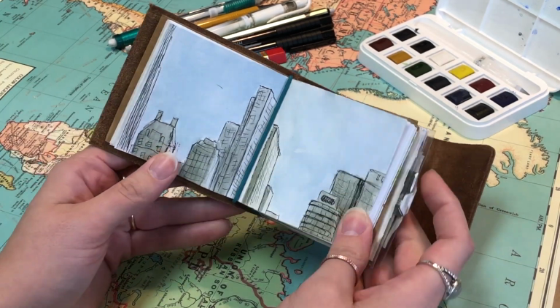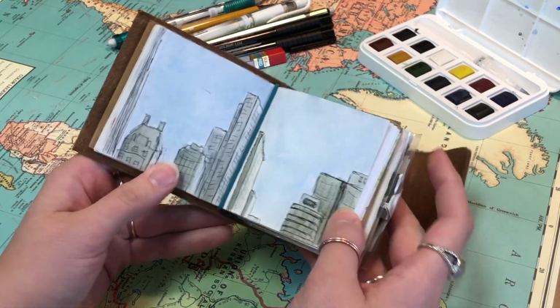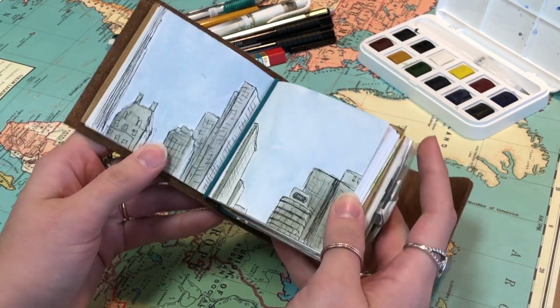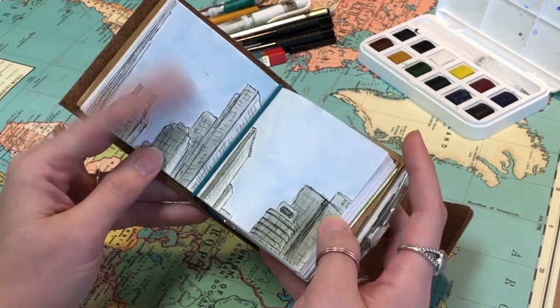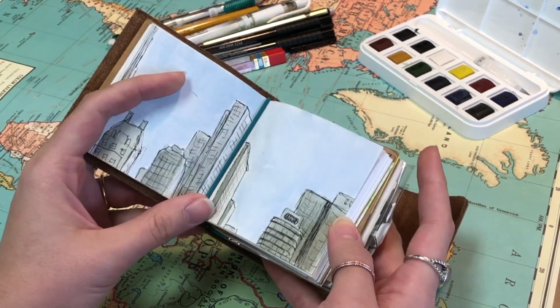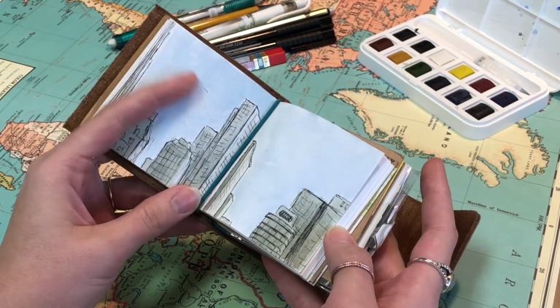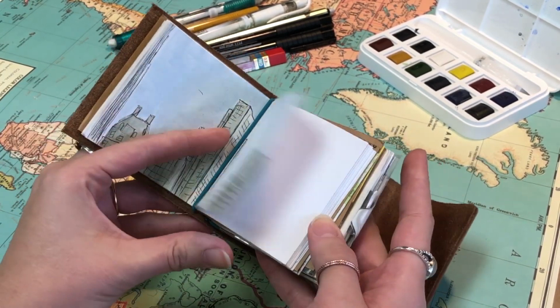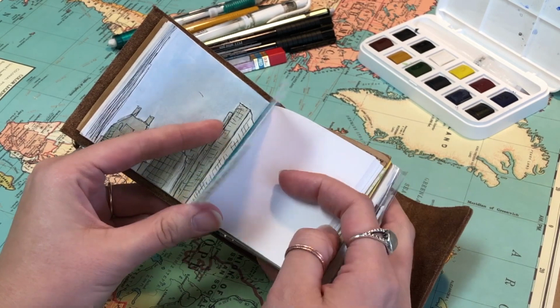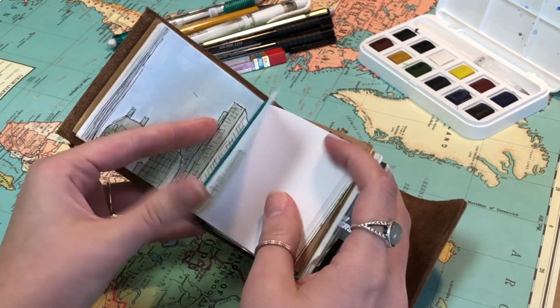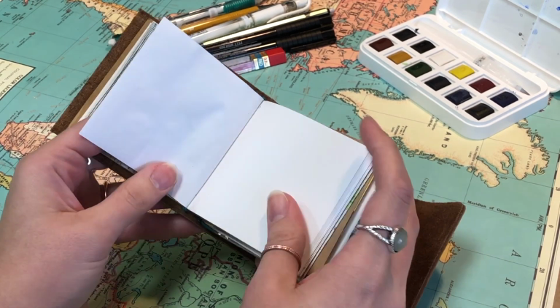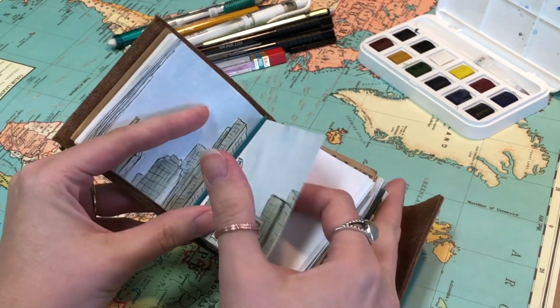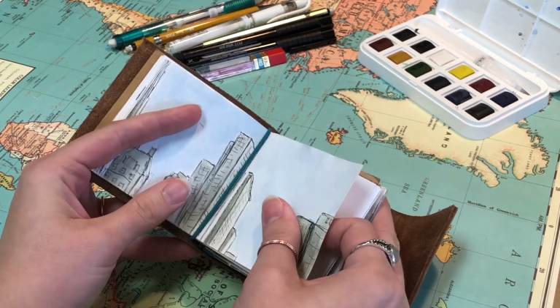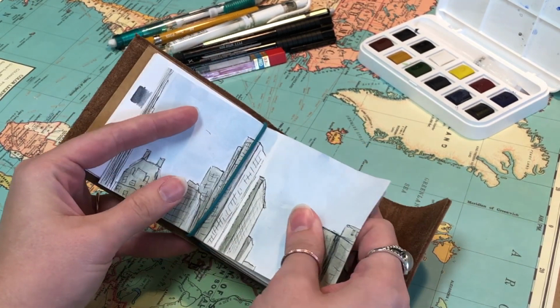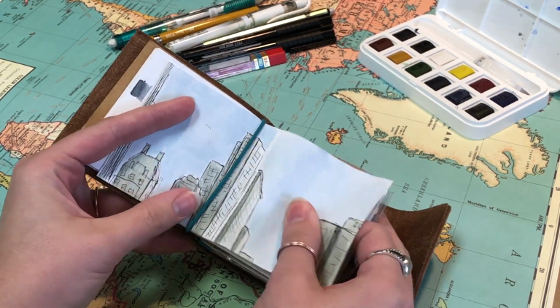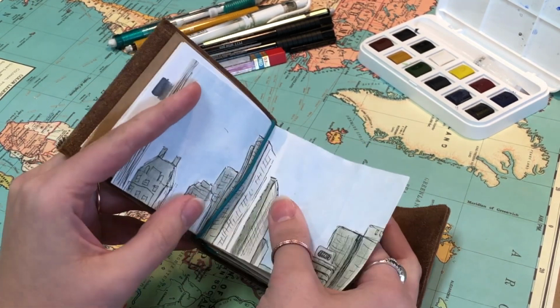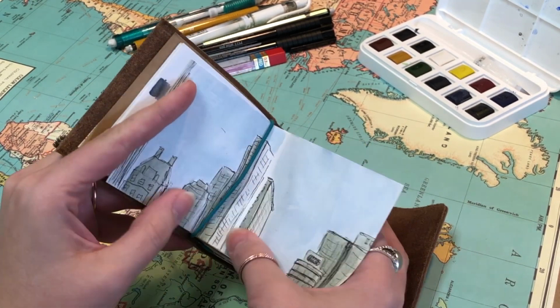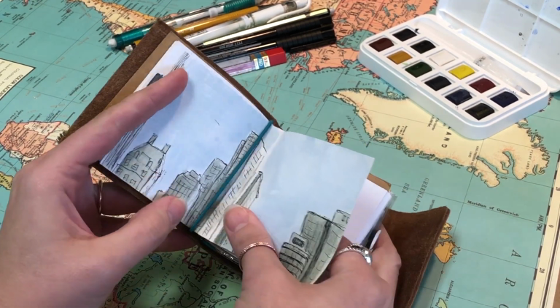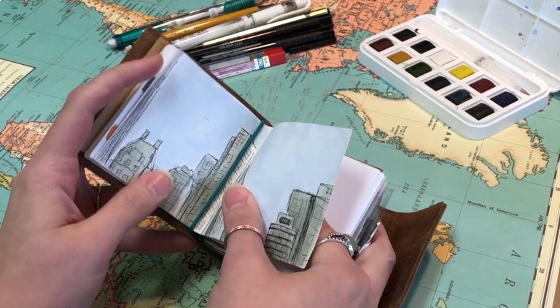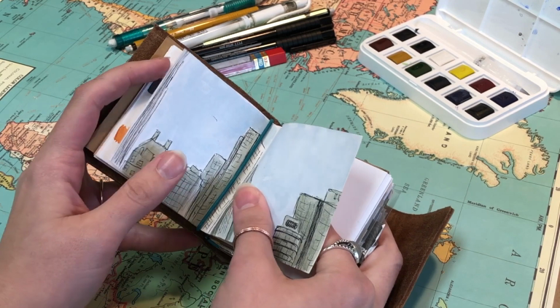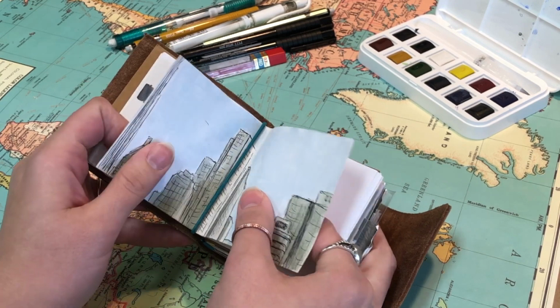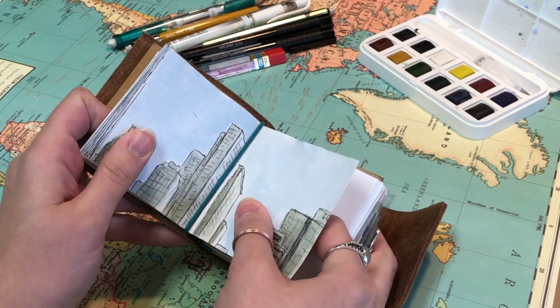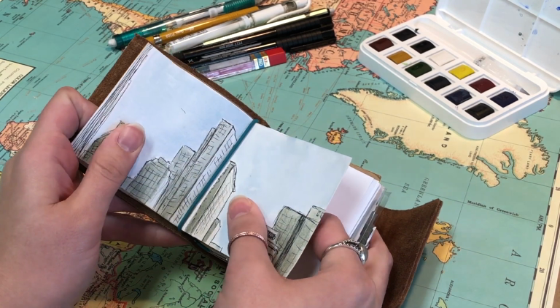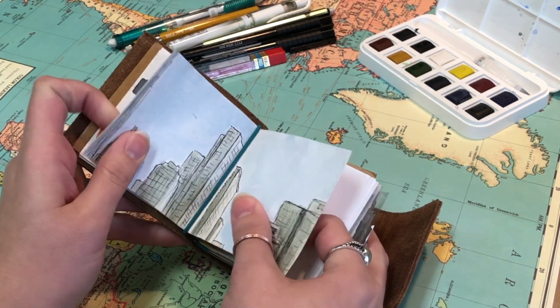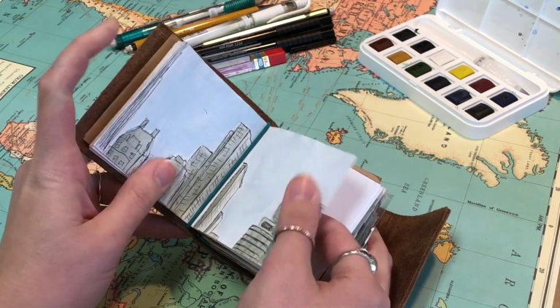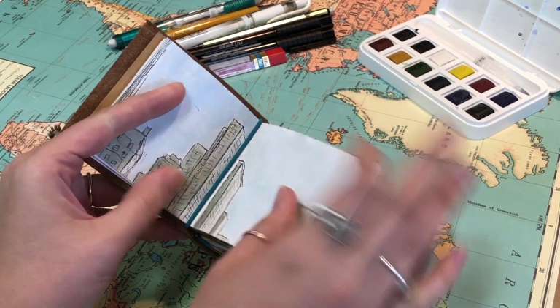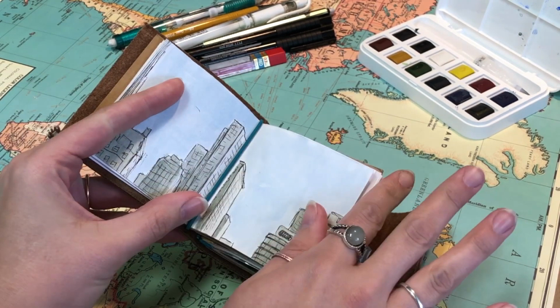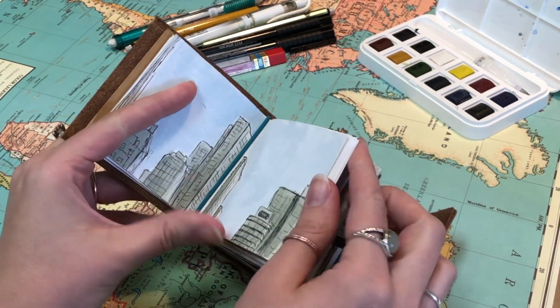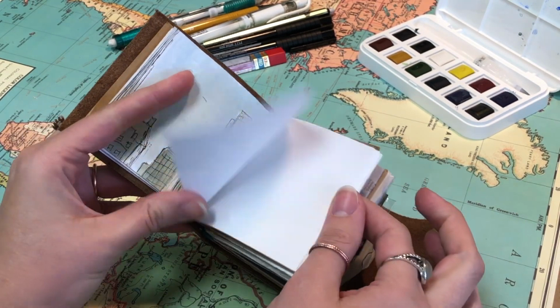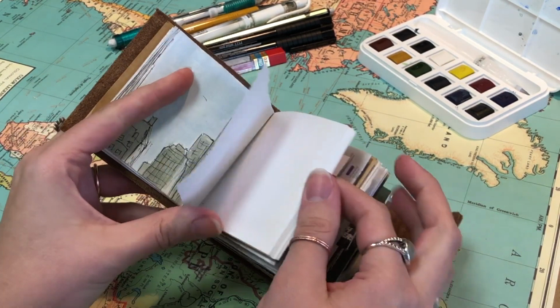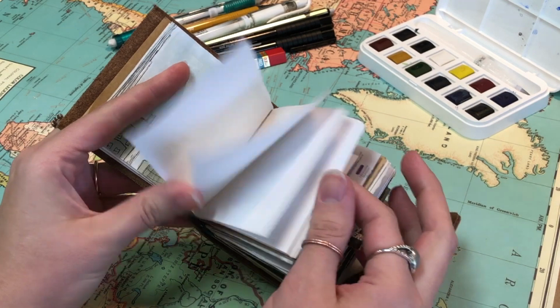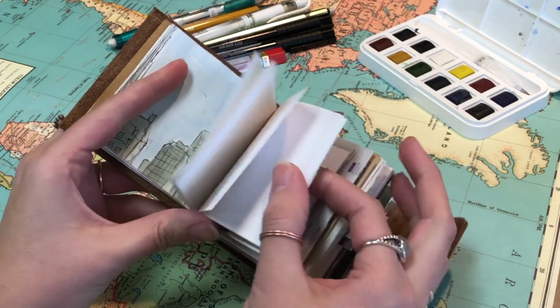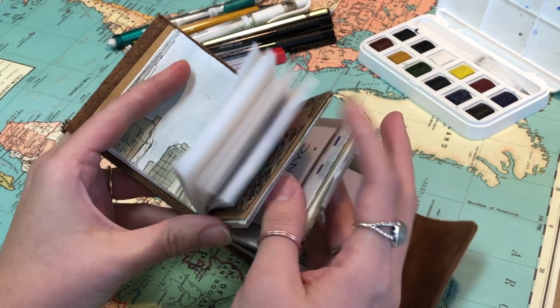We were hanging out in the park so I just did the skyline really quick. Unbound is nice because you can slip the paper out — I left it in so there's a little mark, but you could slip it out to make it flat or leave it in. If you don't like something you can take it out.